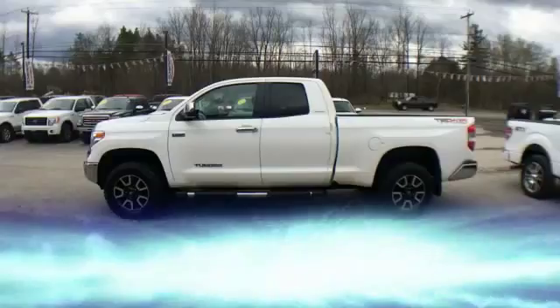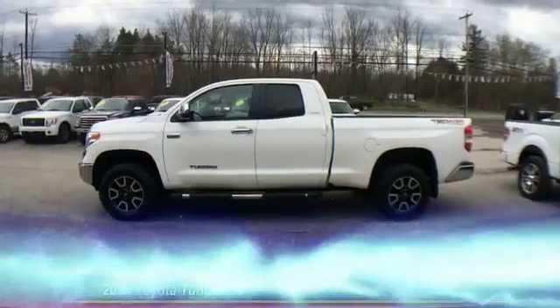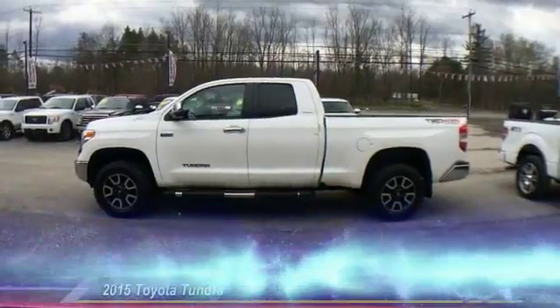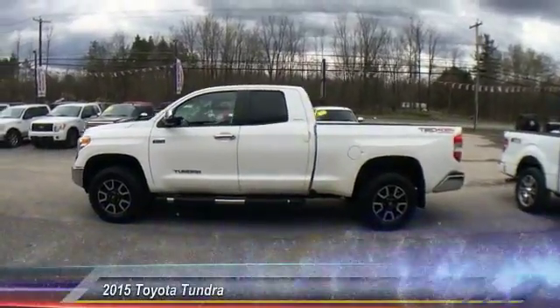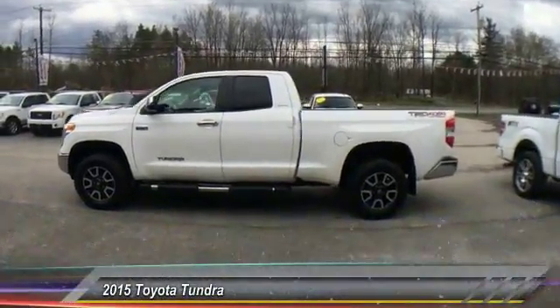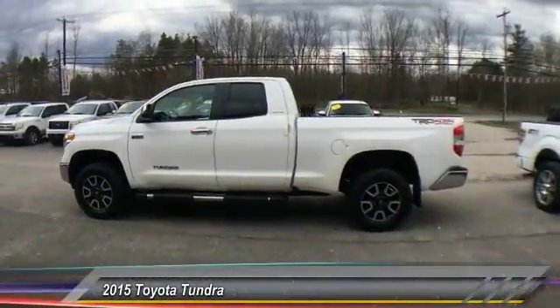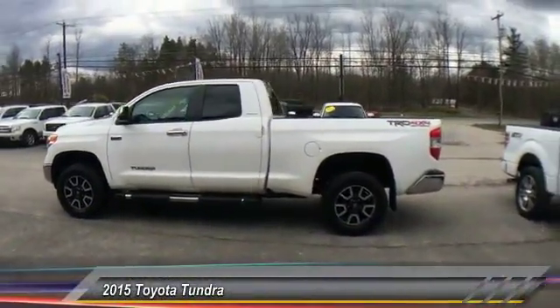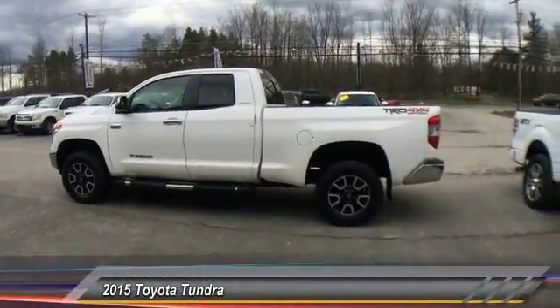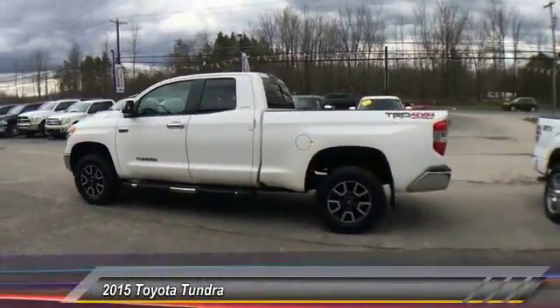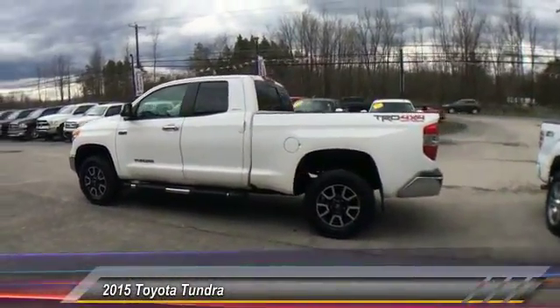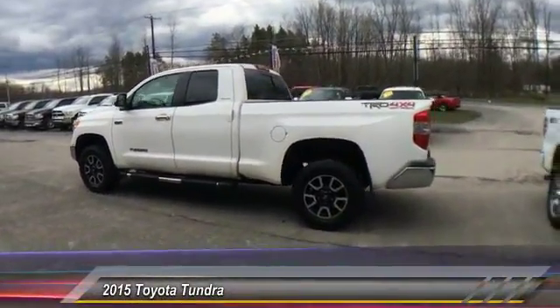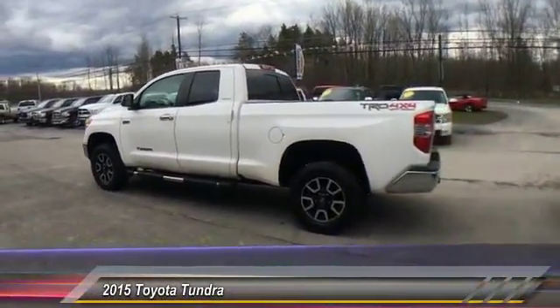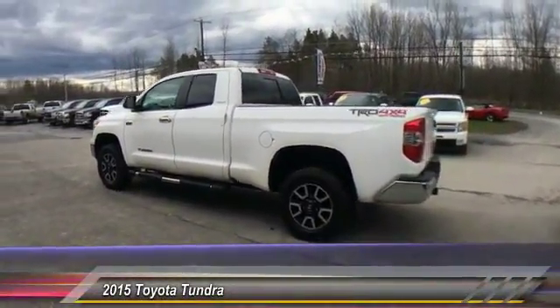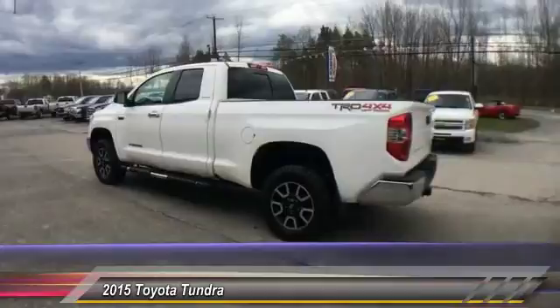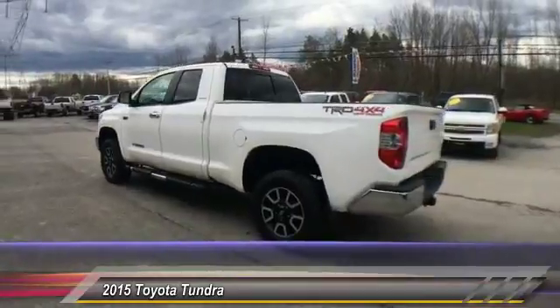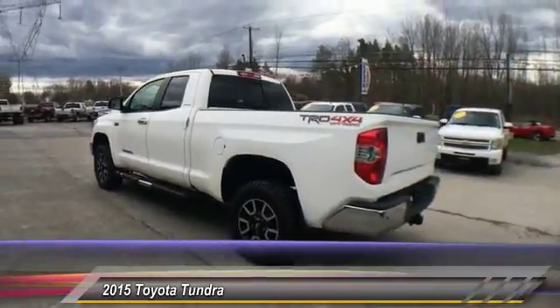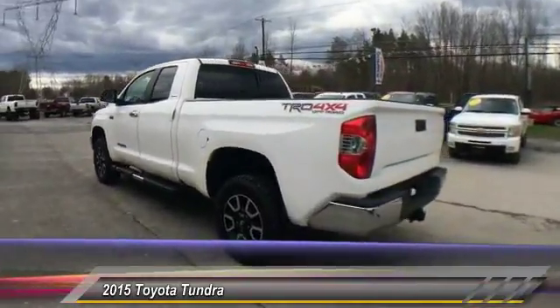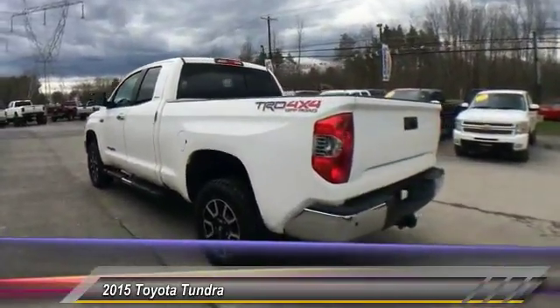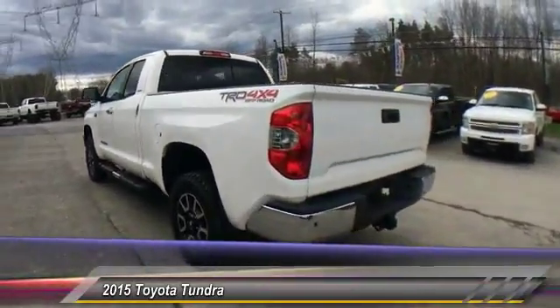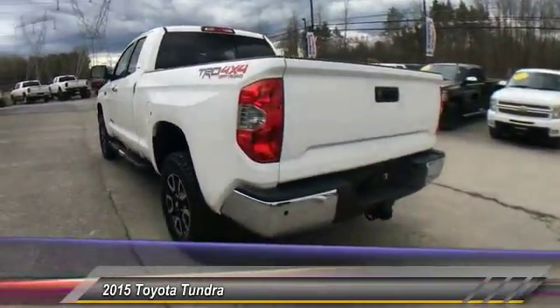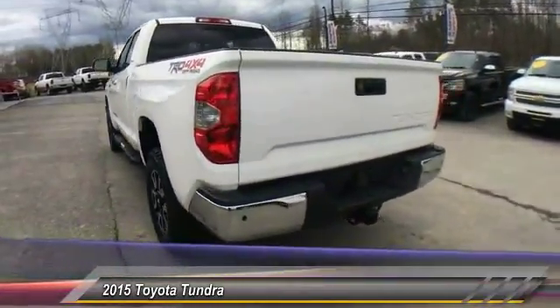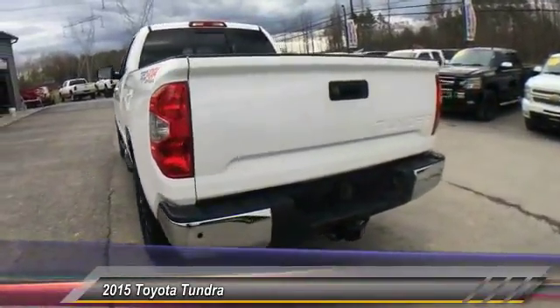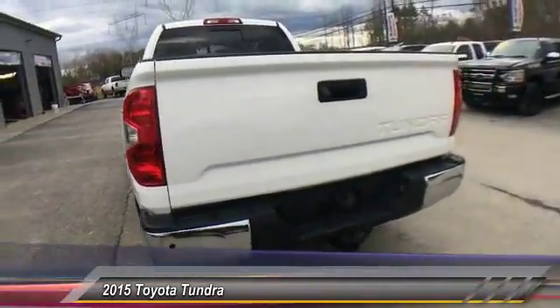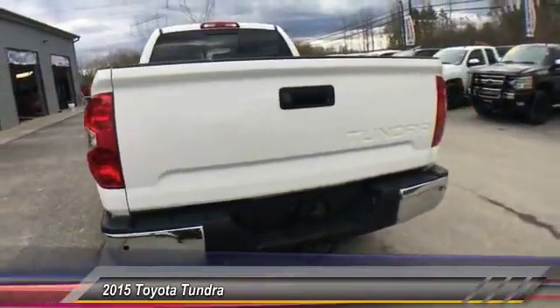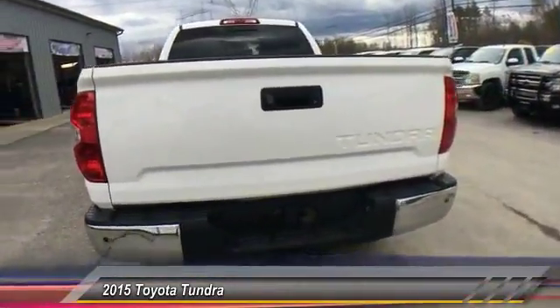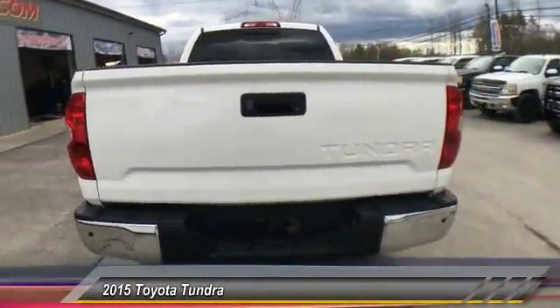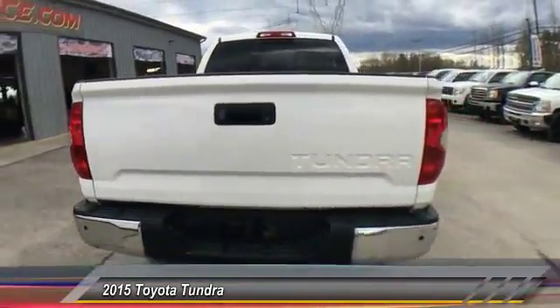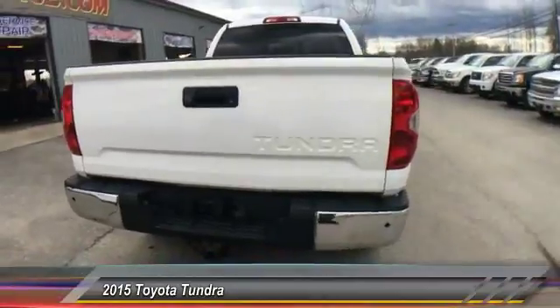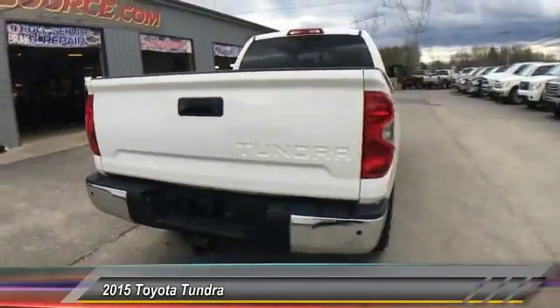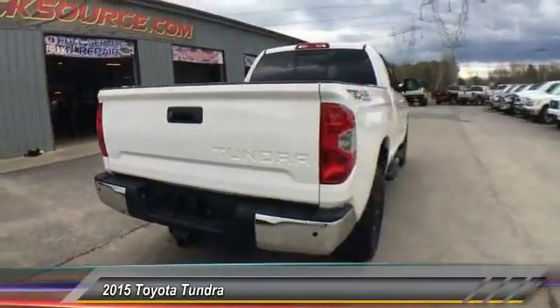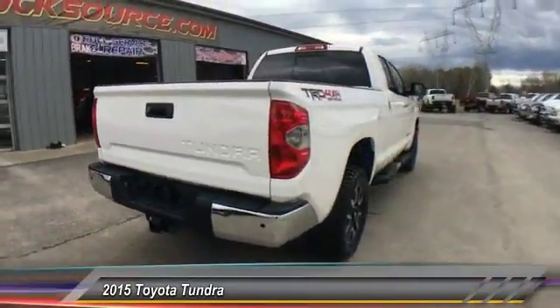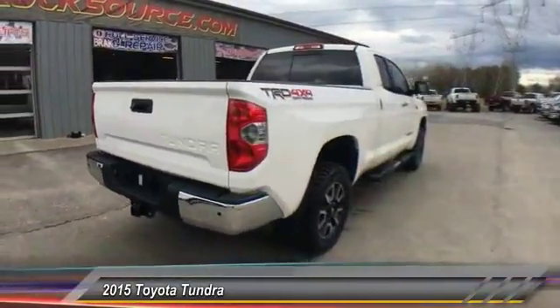The 2015 Tundra. Tundra has a number of unique features useful for those using it as a work truck, including extra large door handles, a deck rail system, and an integrated tow hitch.